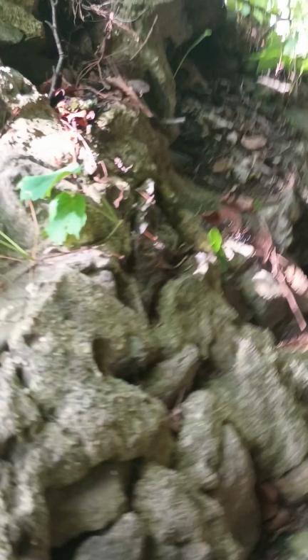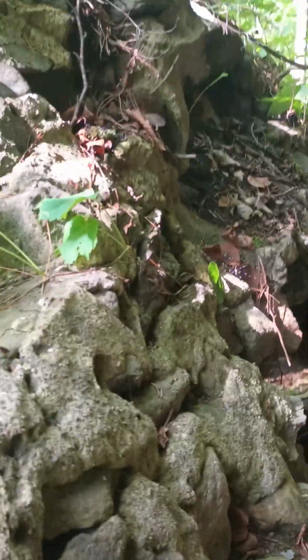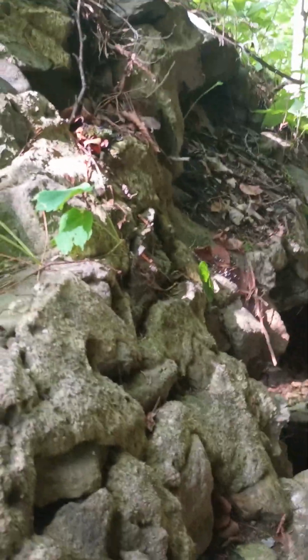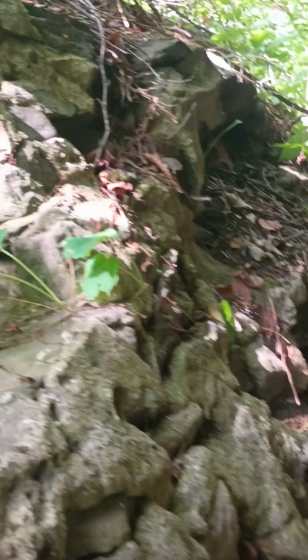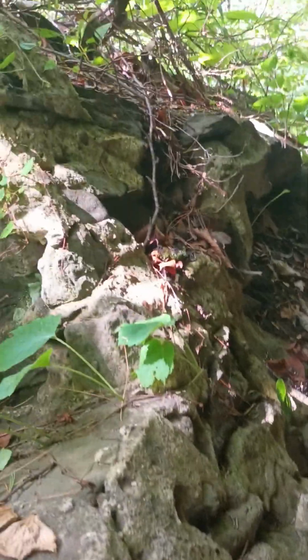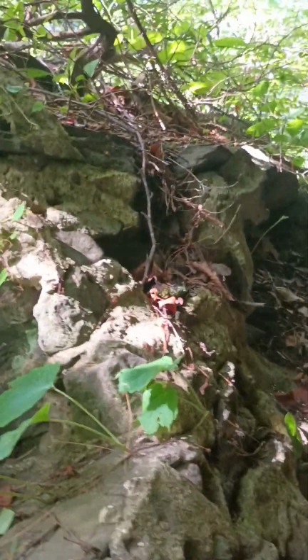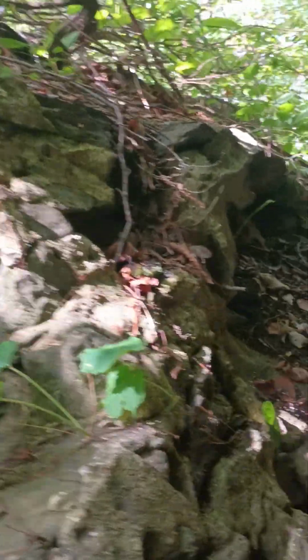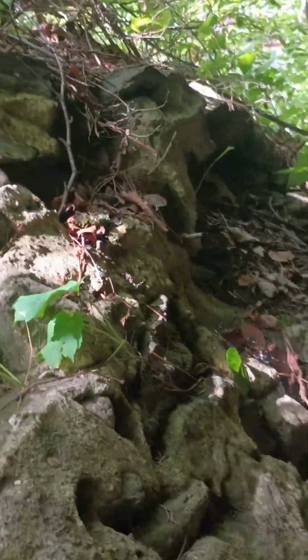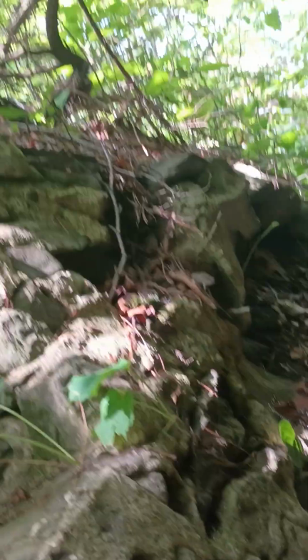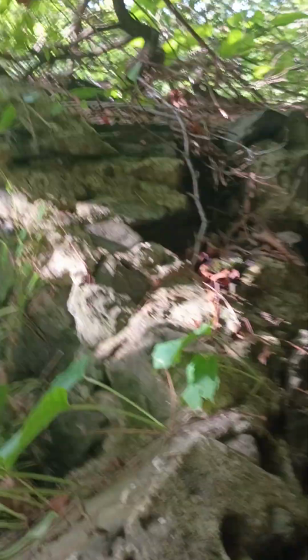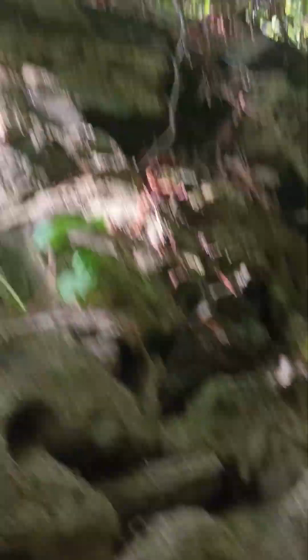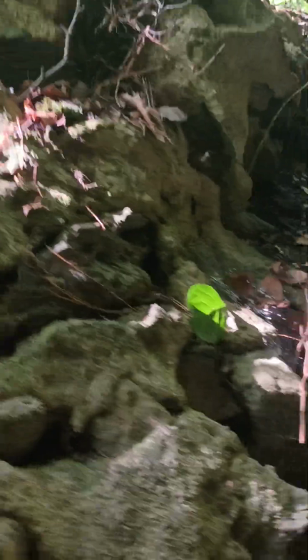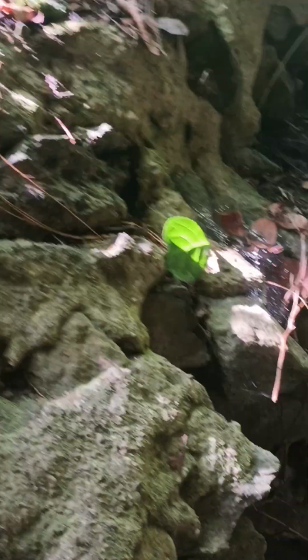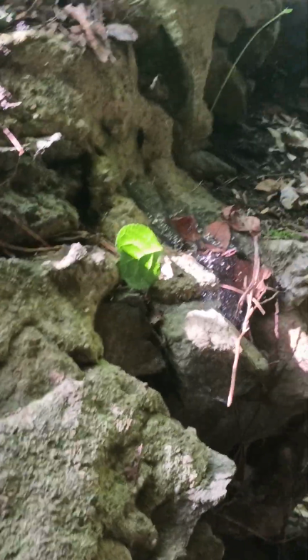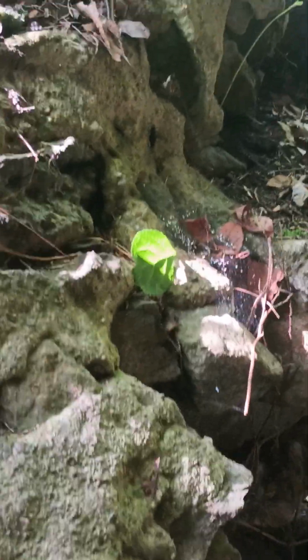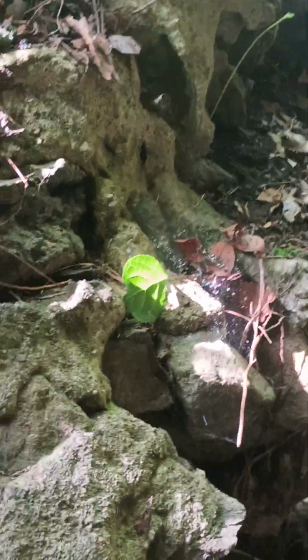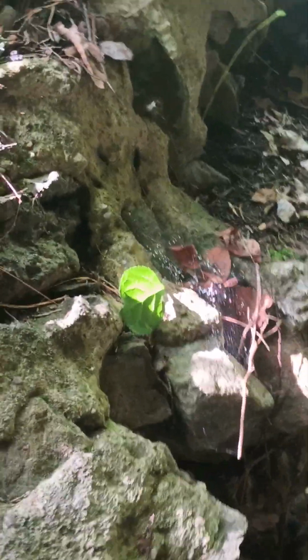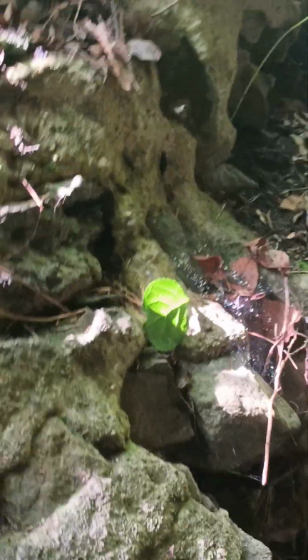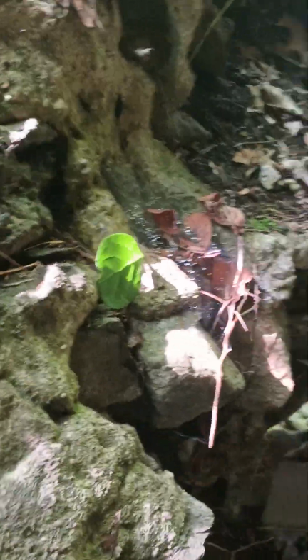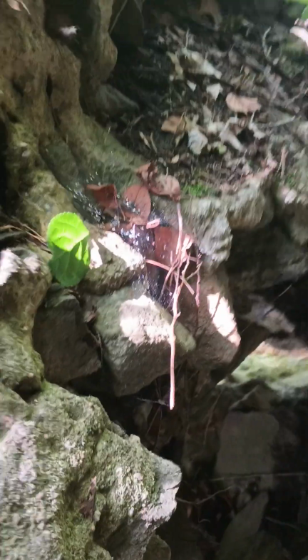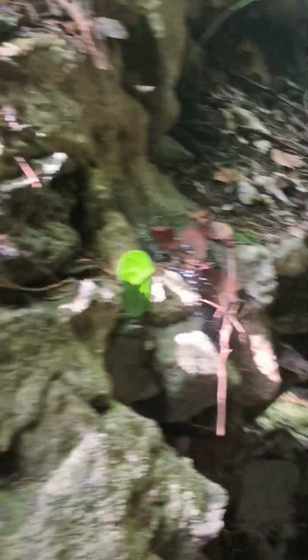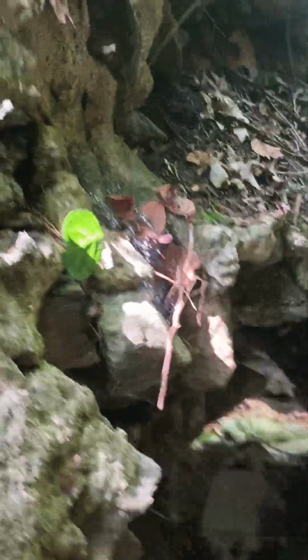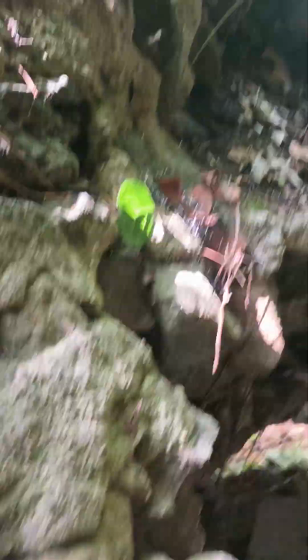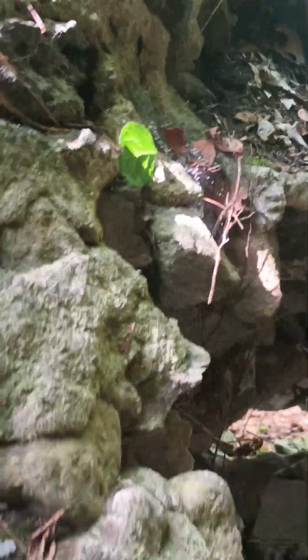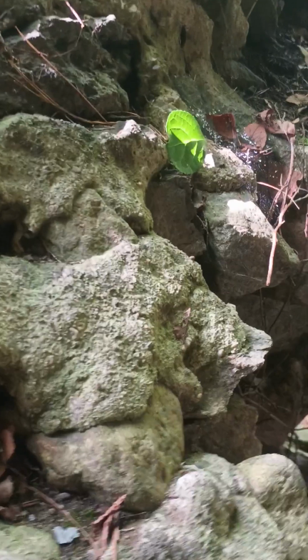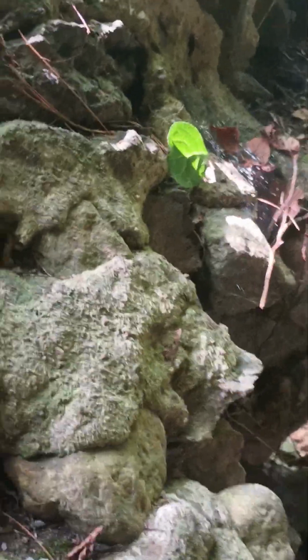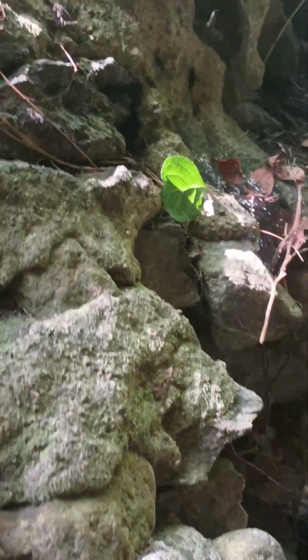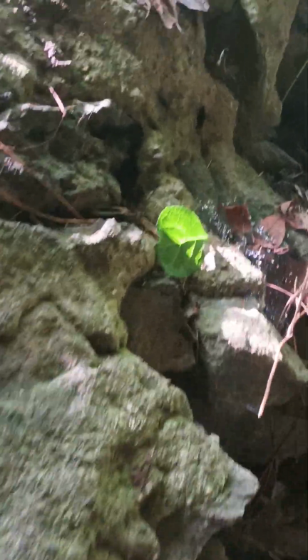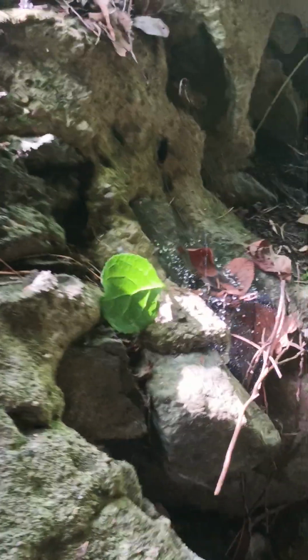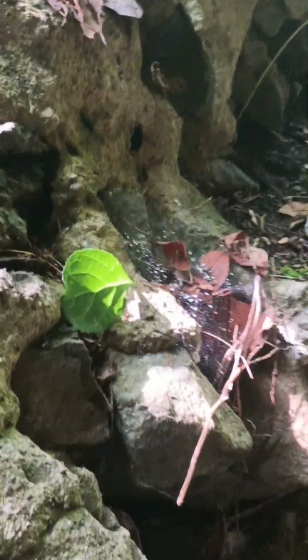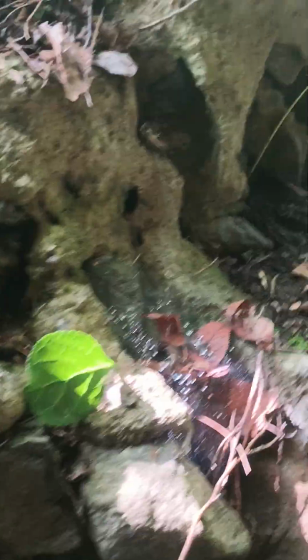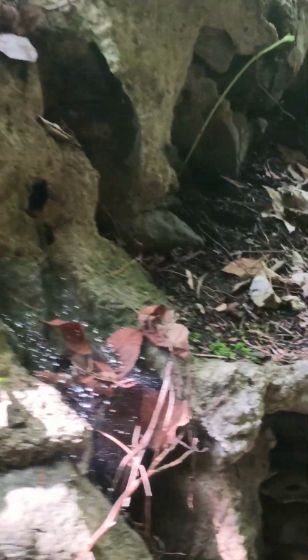You can almost see the archway right here. I don't know if you guys can see it, but you can almost see the archway.